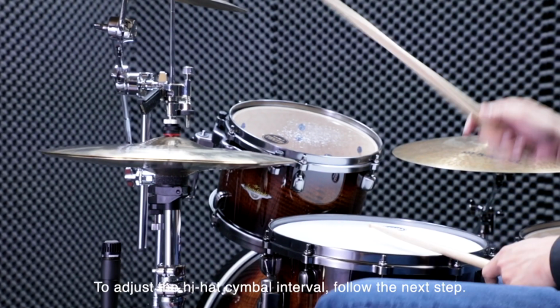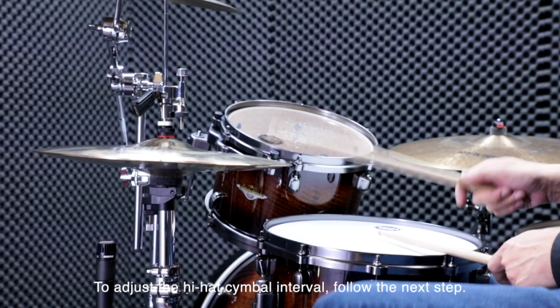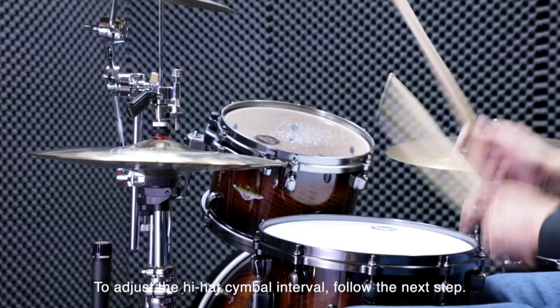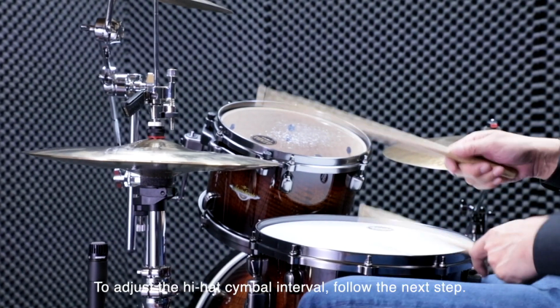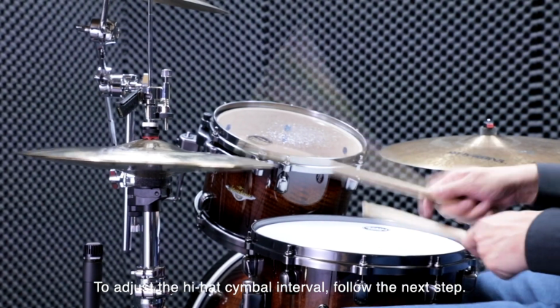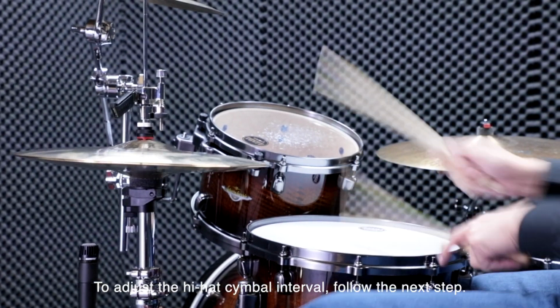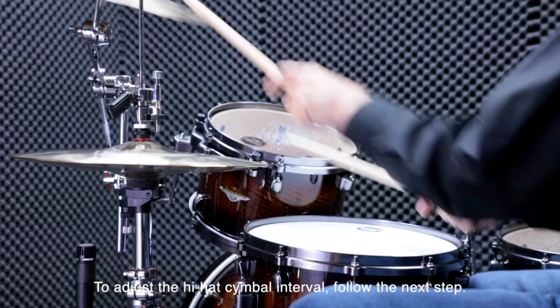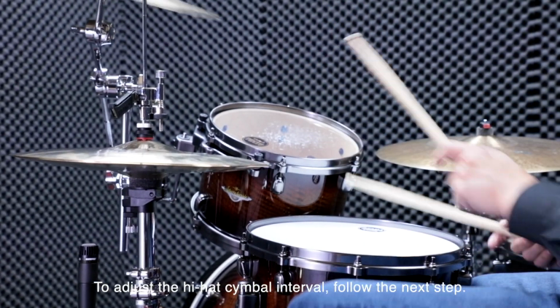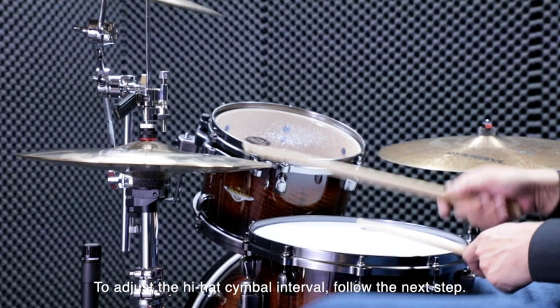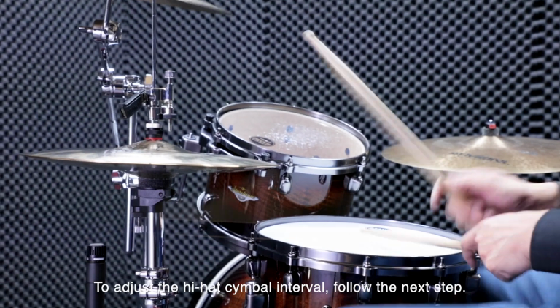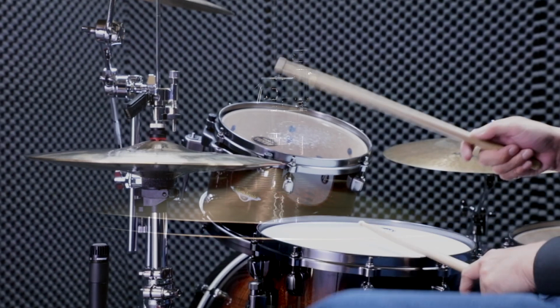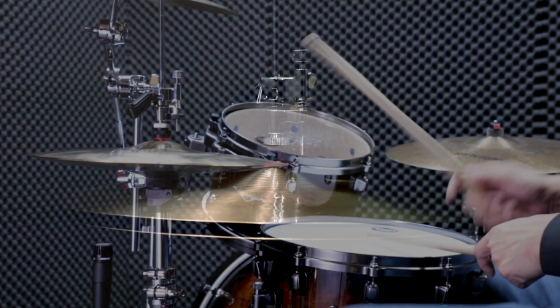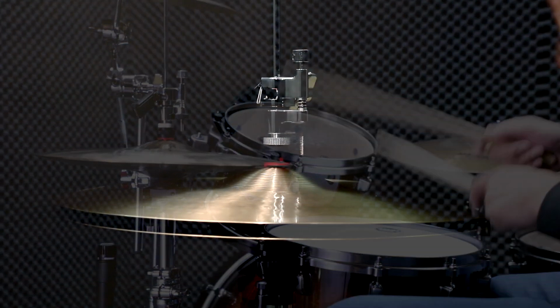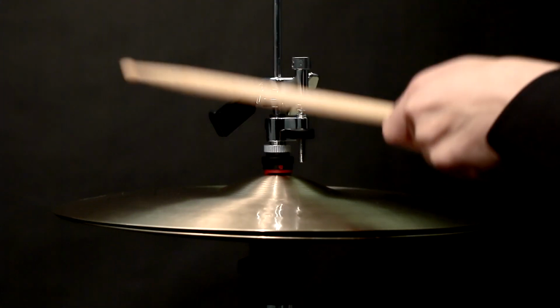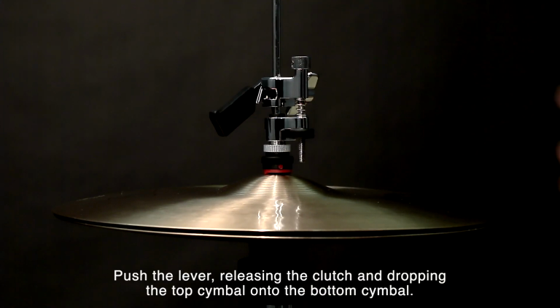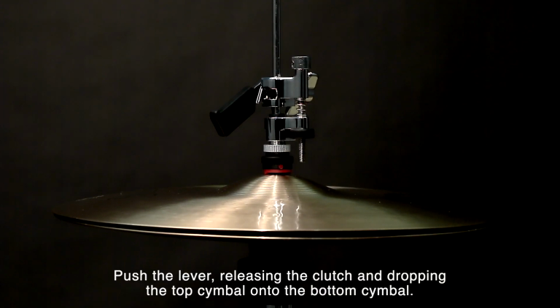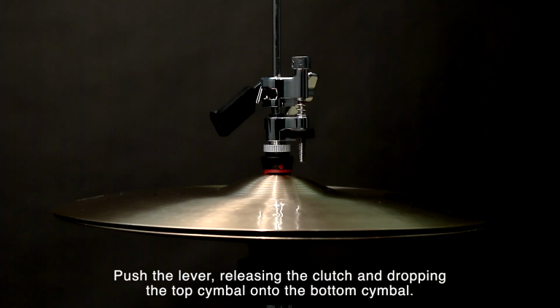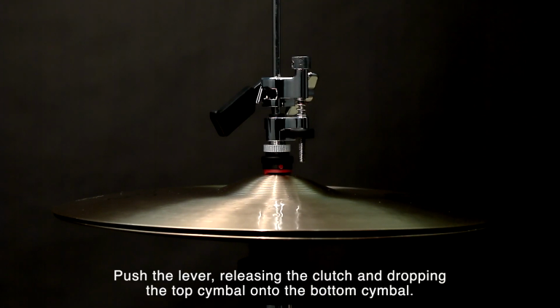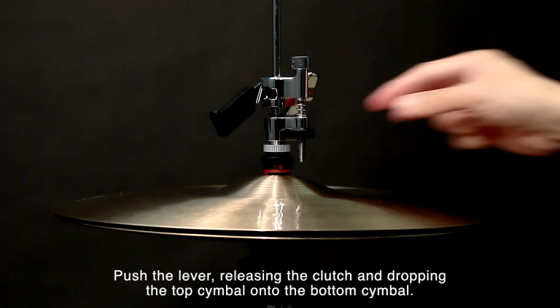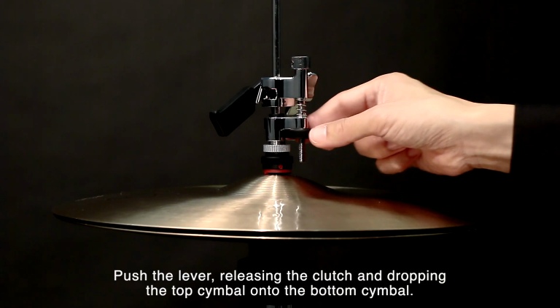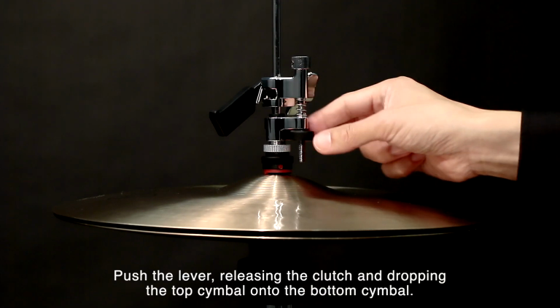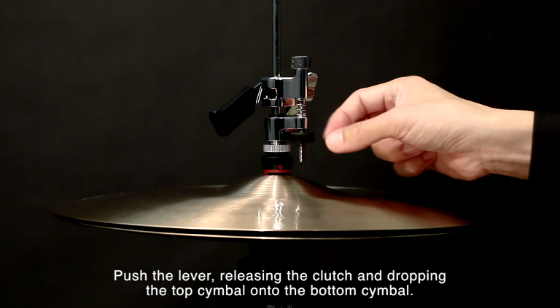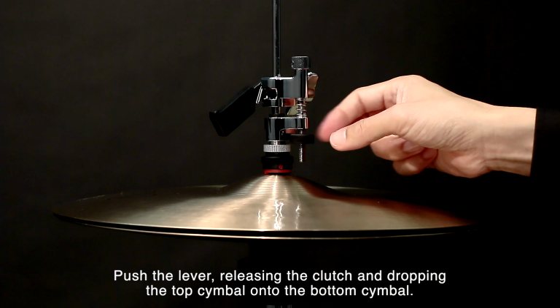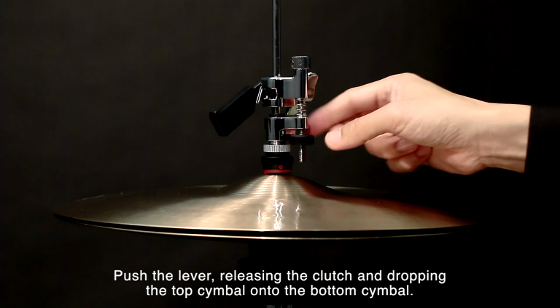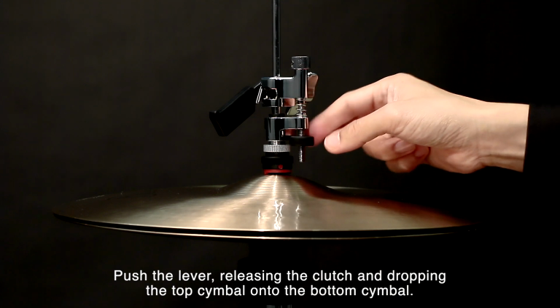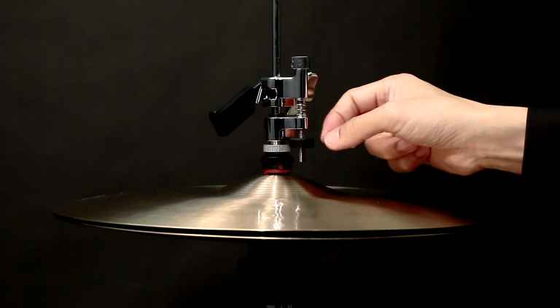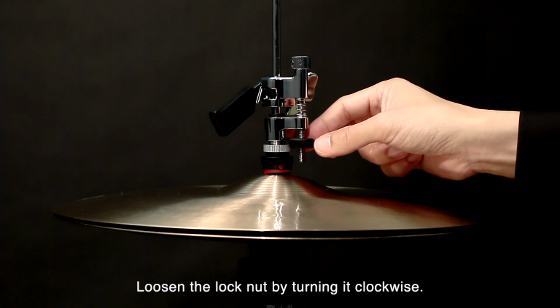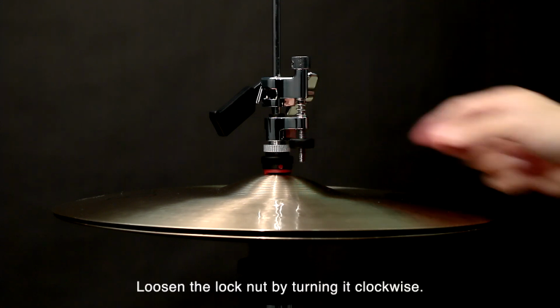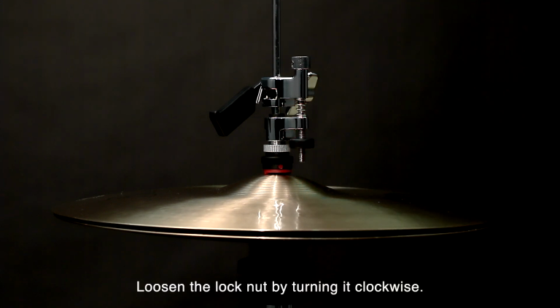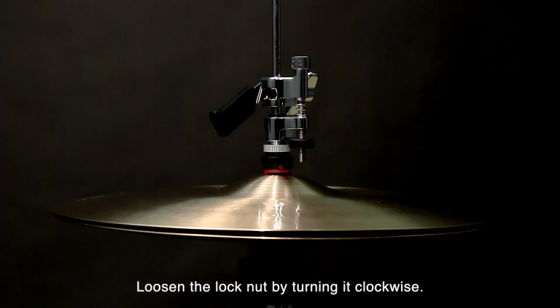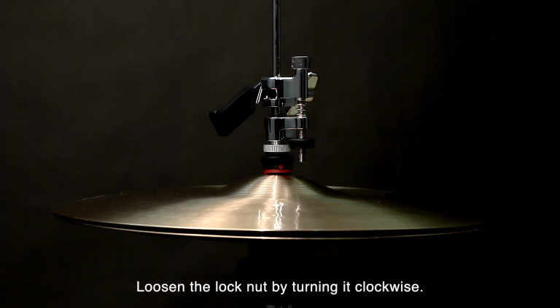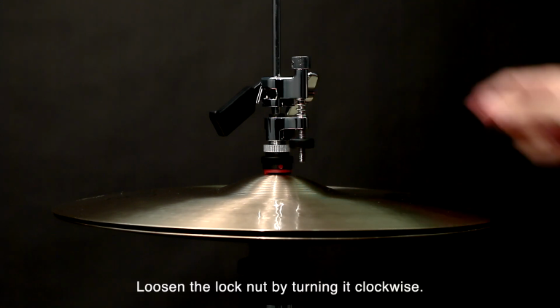To adjust the hi-hat cymbal interval, push the lever, releasing the clutch and dropping the top cymbal onto the bottom cymbal. Loosen the lock nut by turning it clockwise.